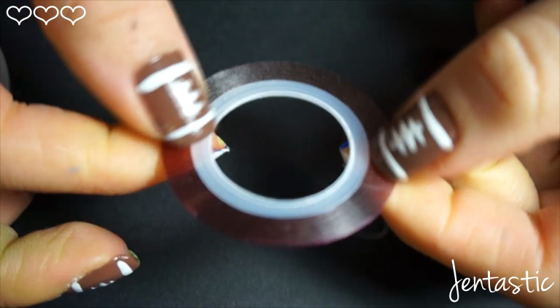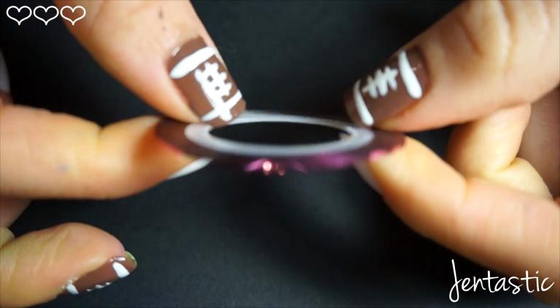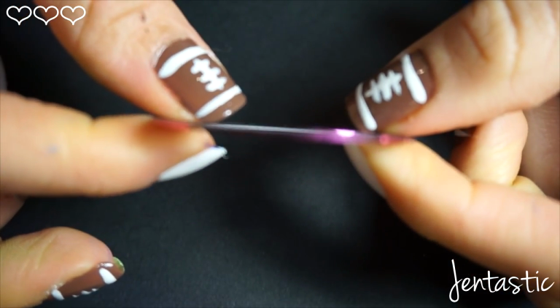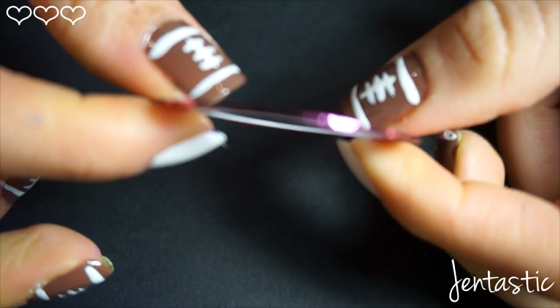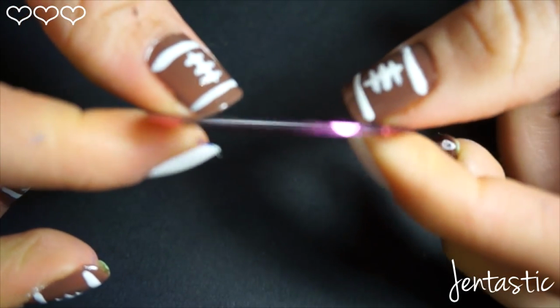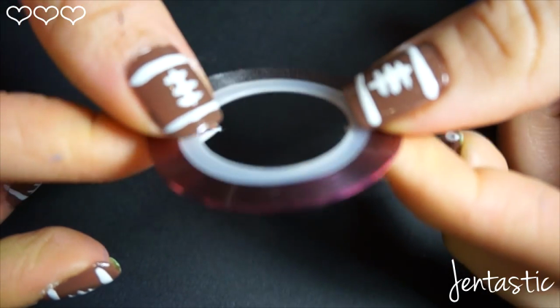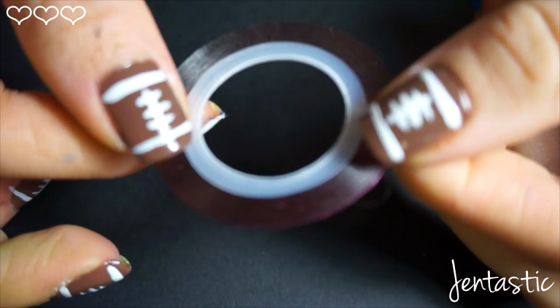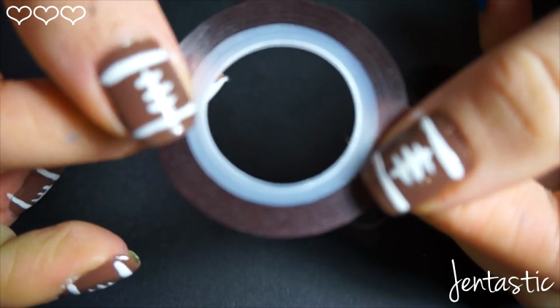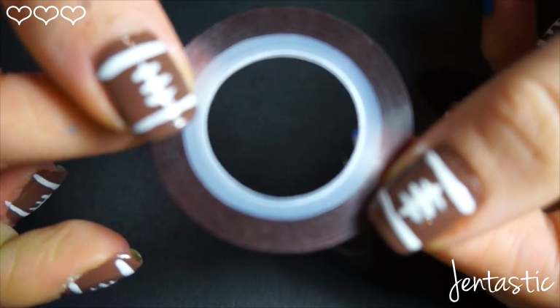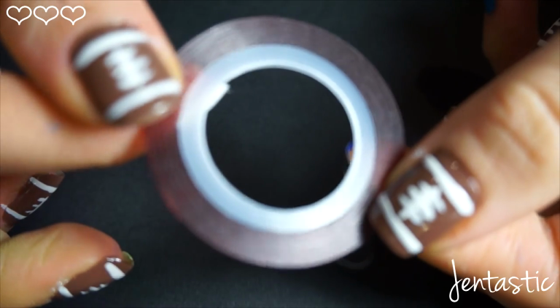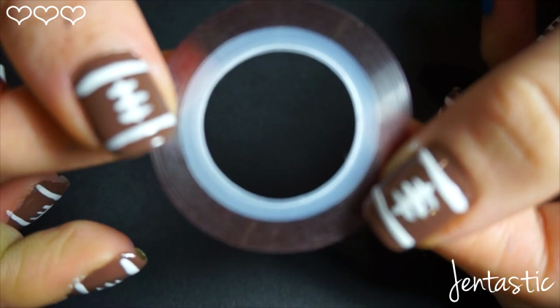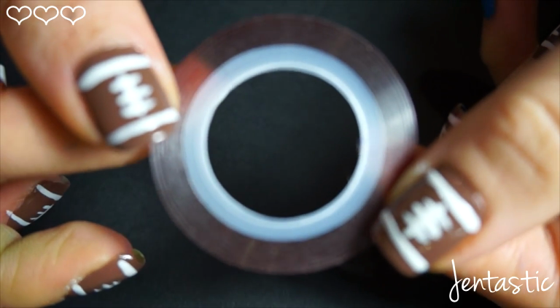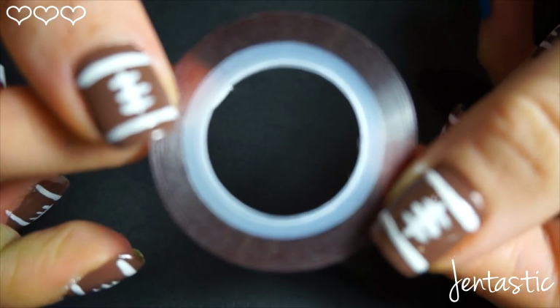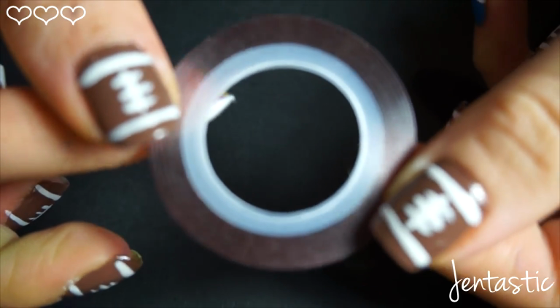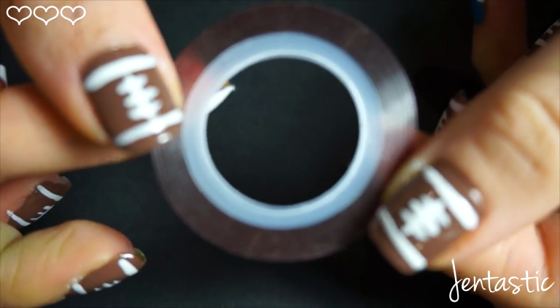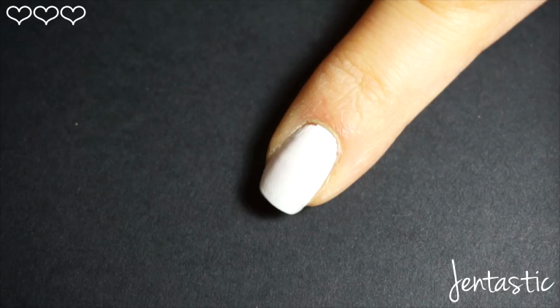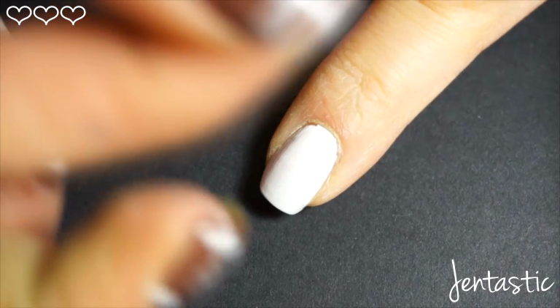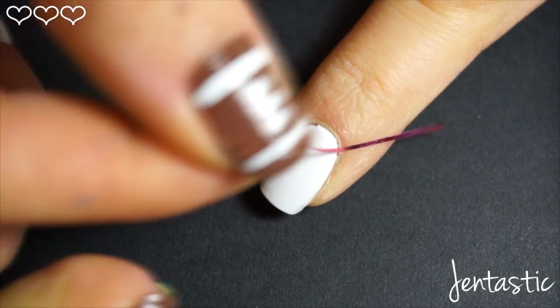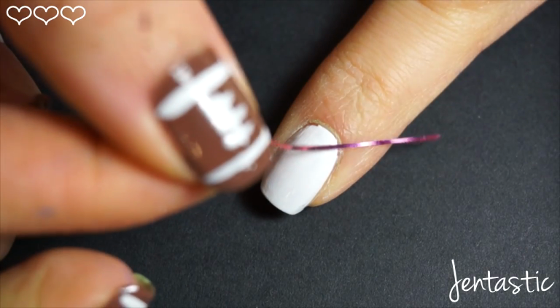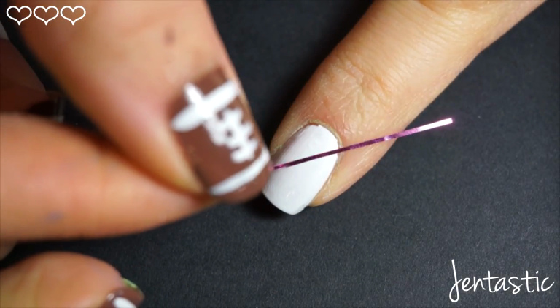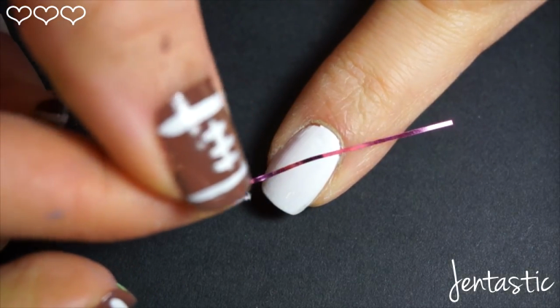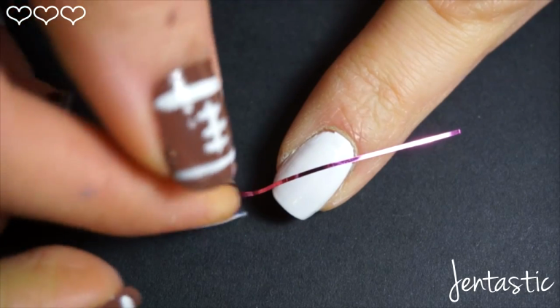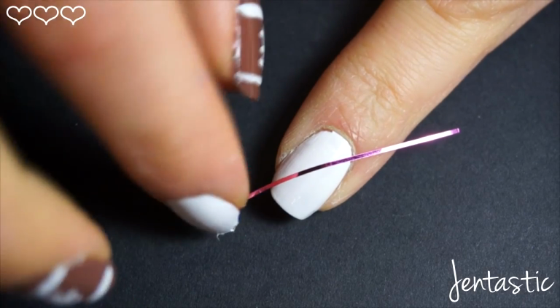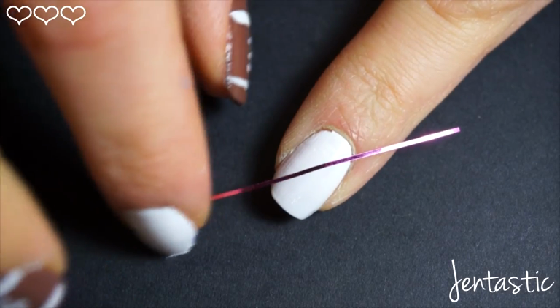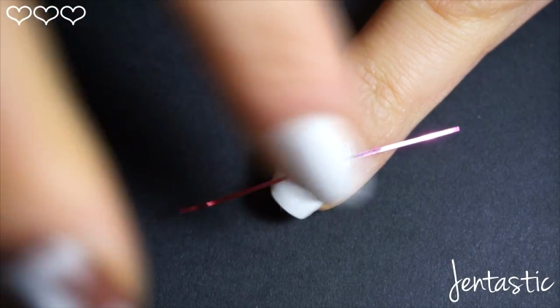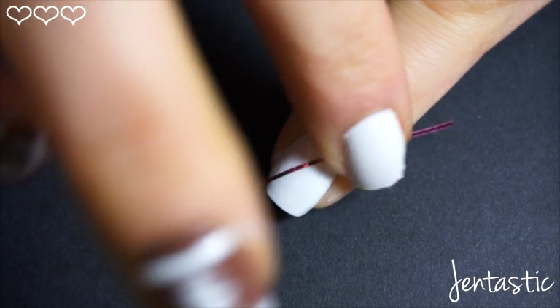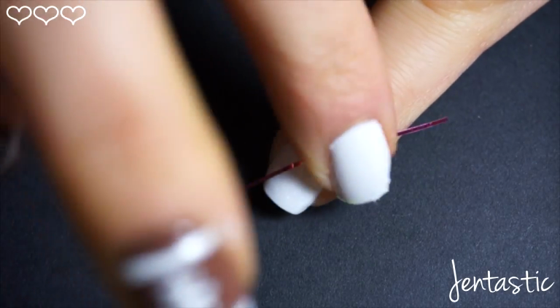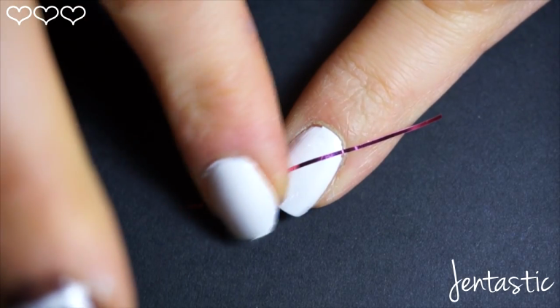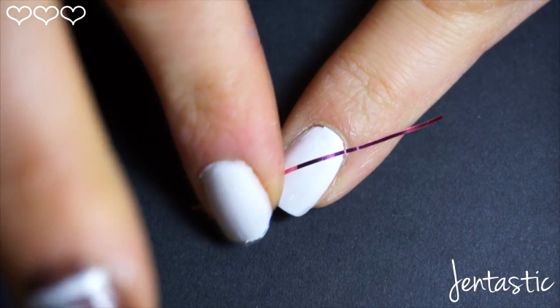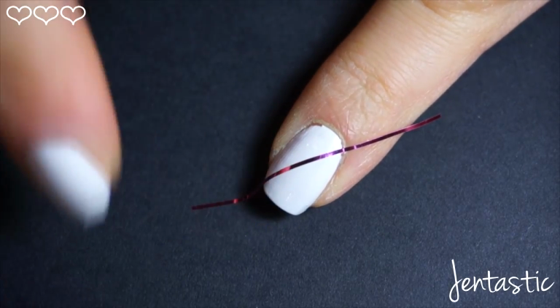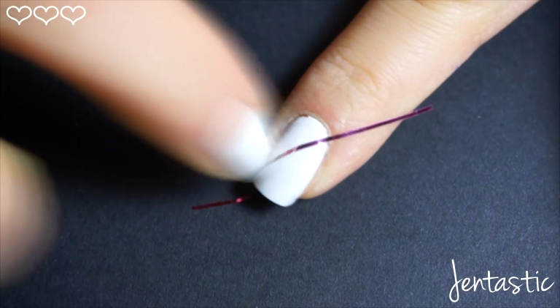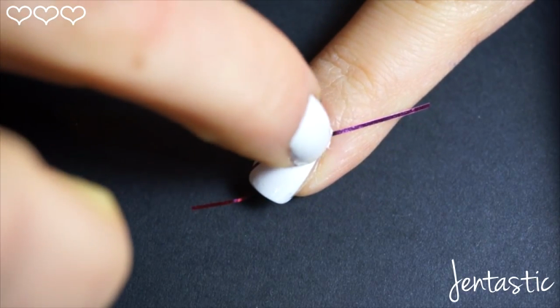Here I decided to use striping tape. If you don't have any, just cut thin strips of regular tape. I am rearranging the tape on my finger in order to create the color blocking. You can pick any pattern you like.